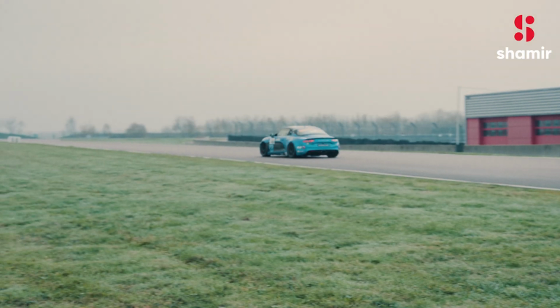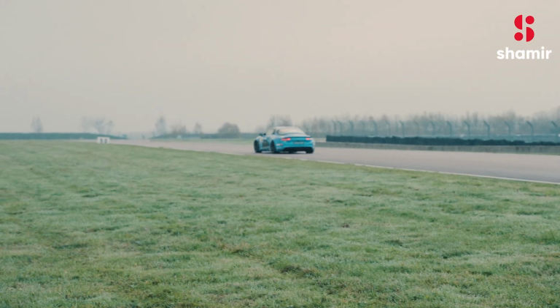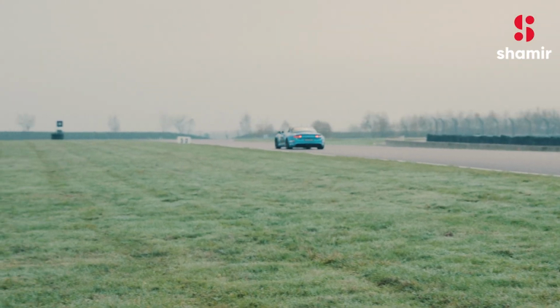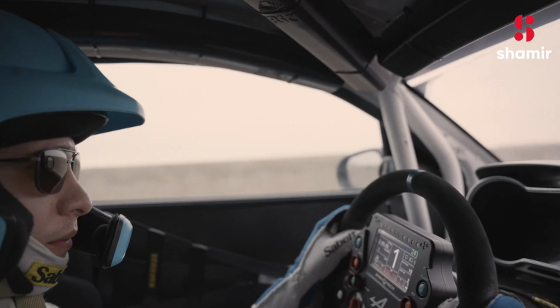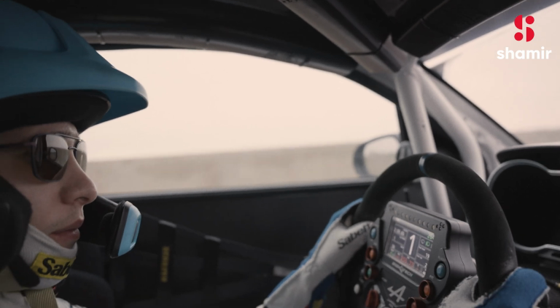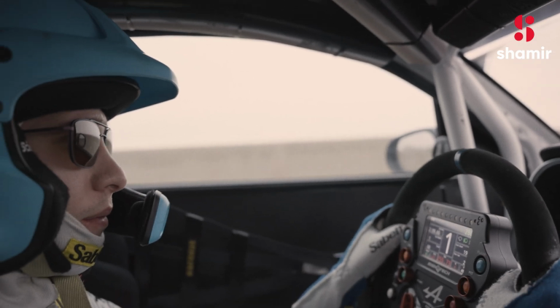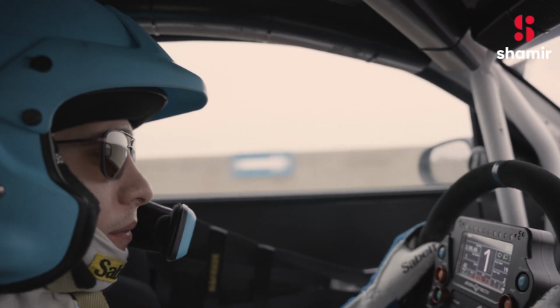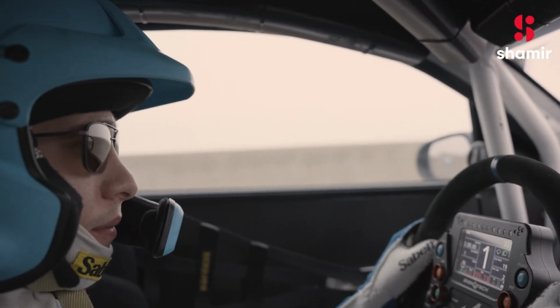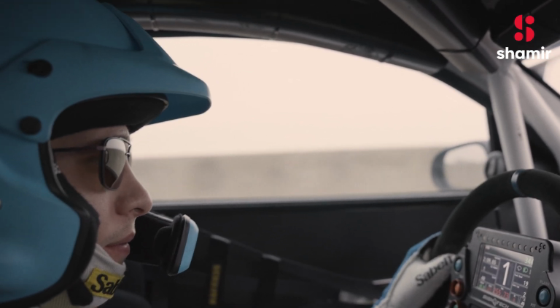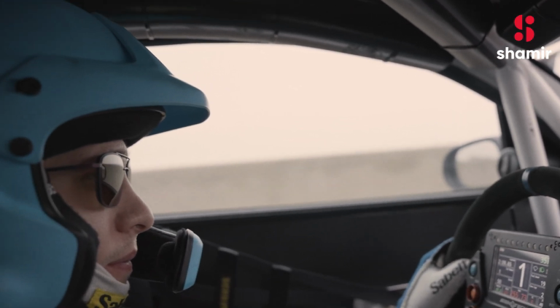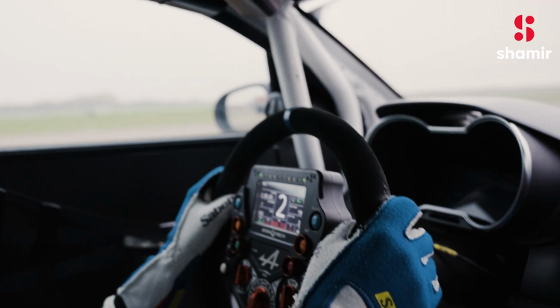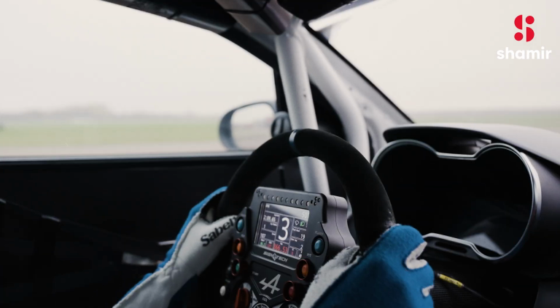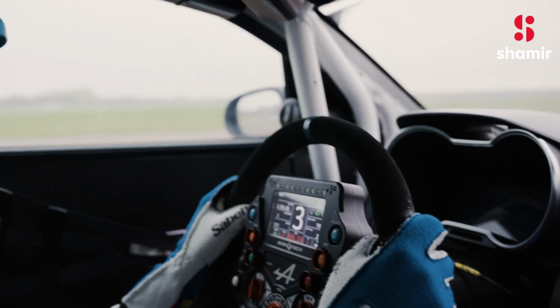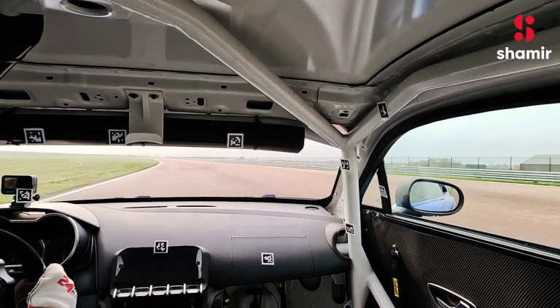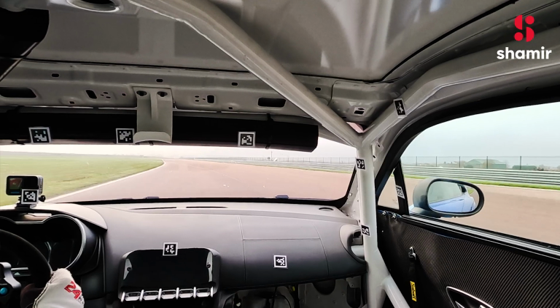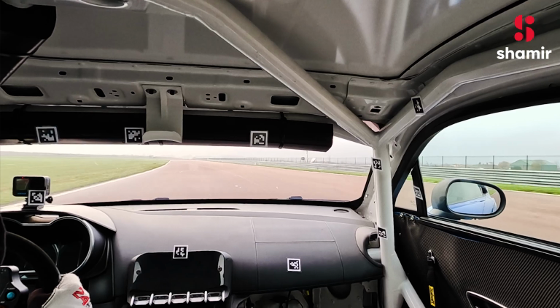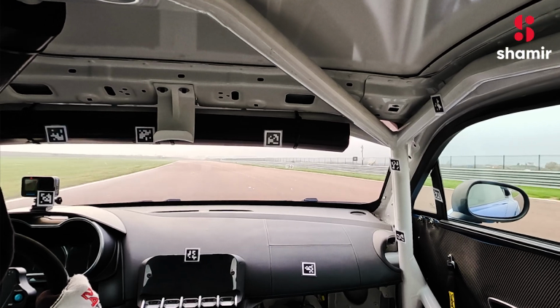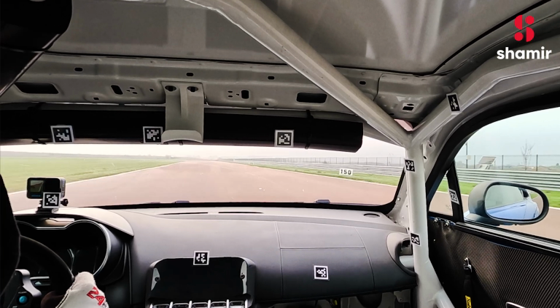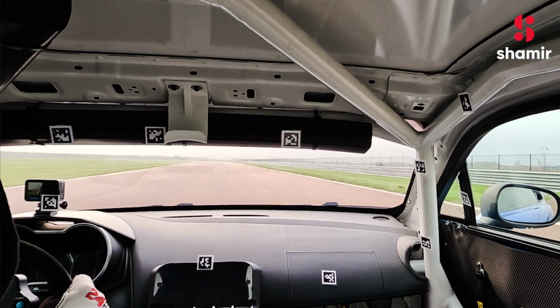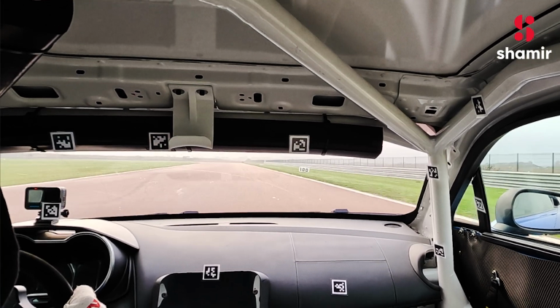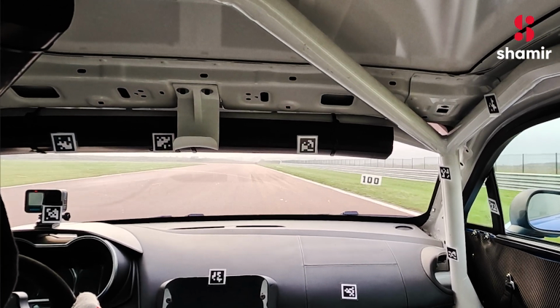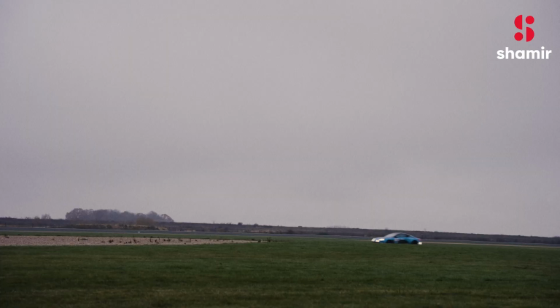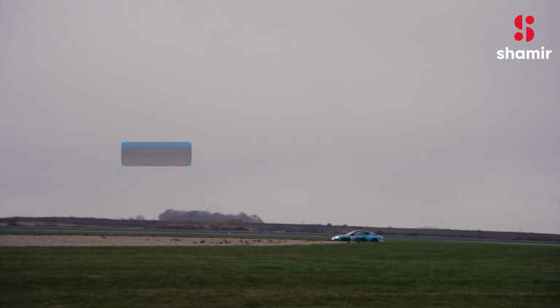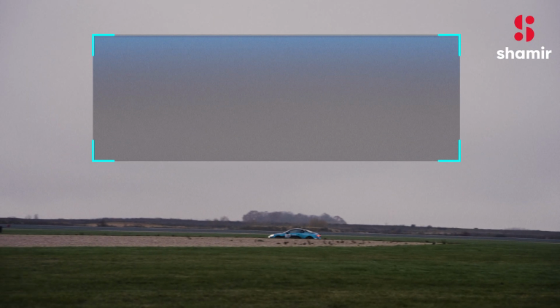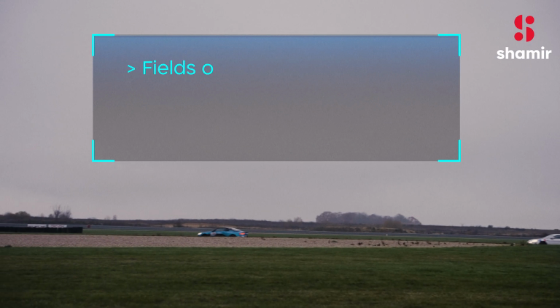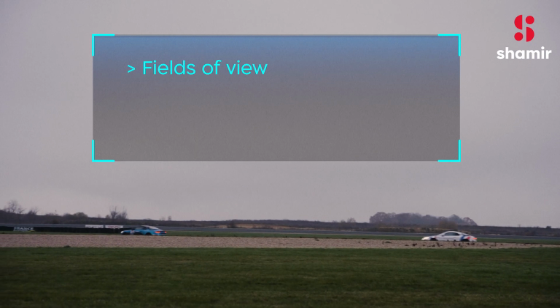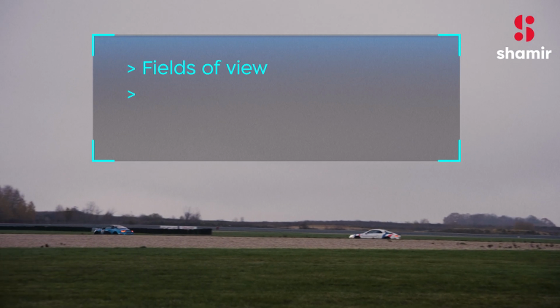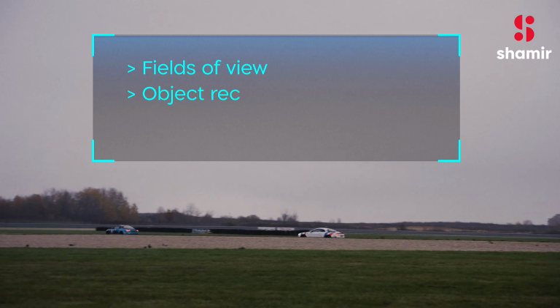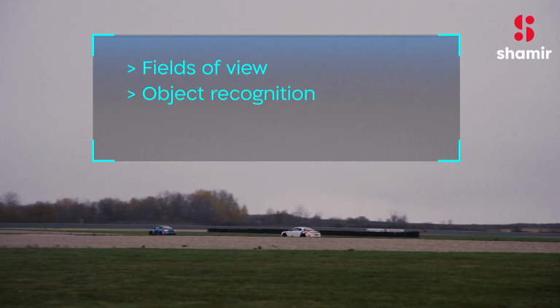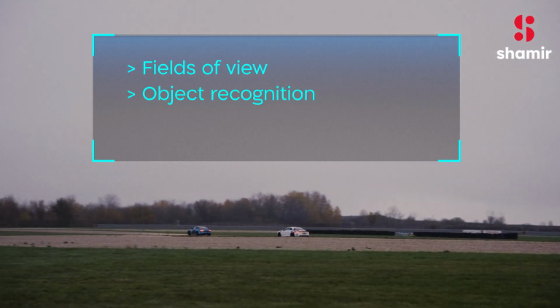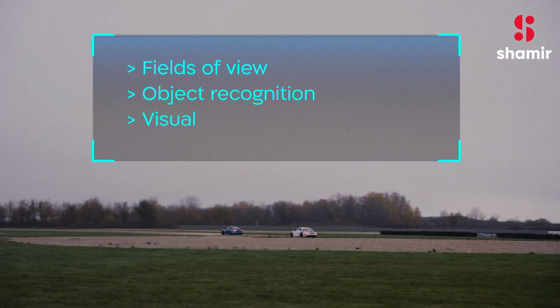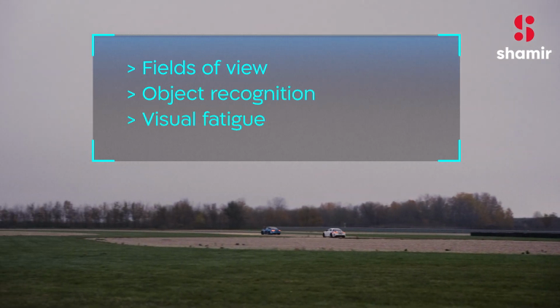First, we set out to try out our lenses for daytime vision. Looking to improve their visual performance and response time during the race, we examined their fields of view, object recognition, and visual fatigue.